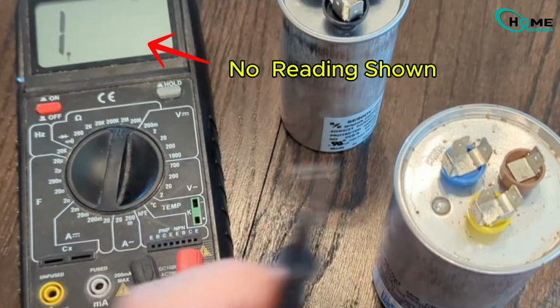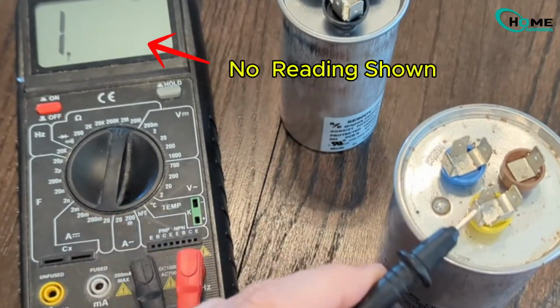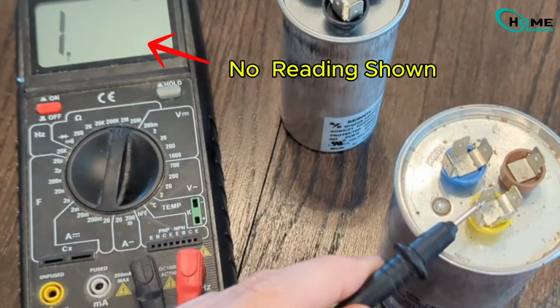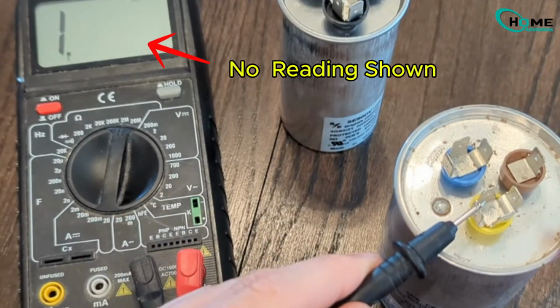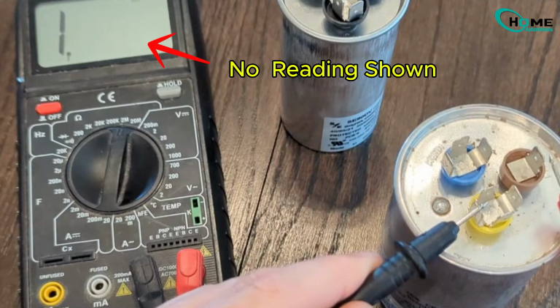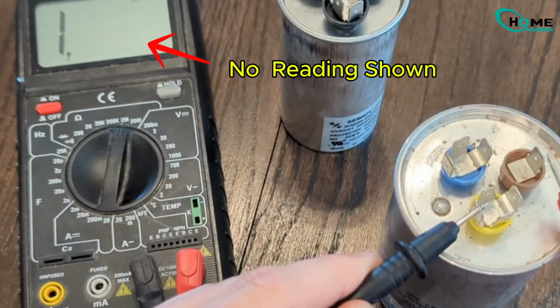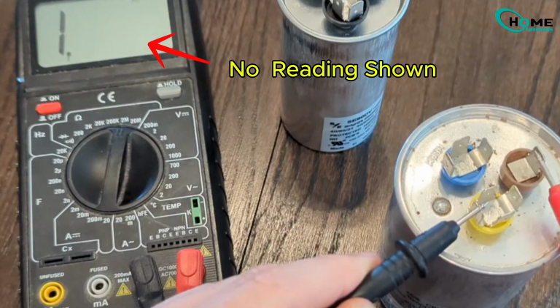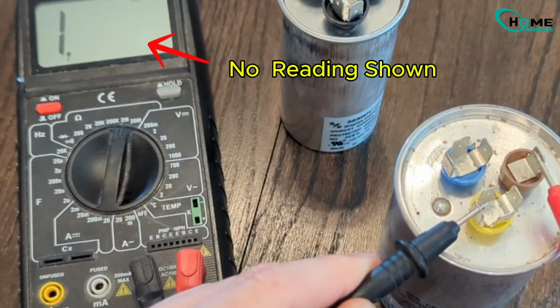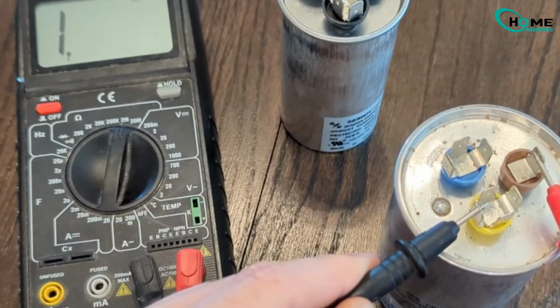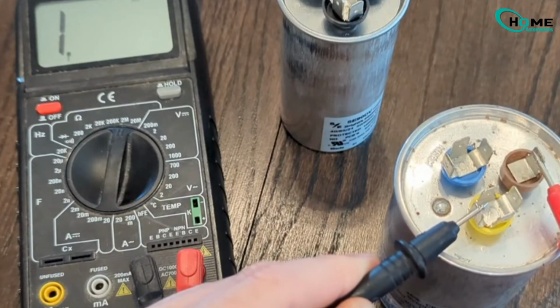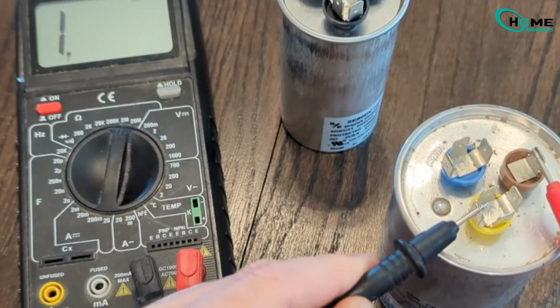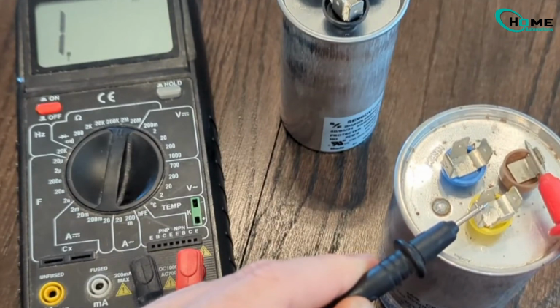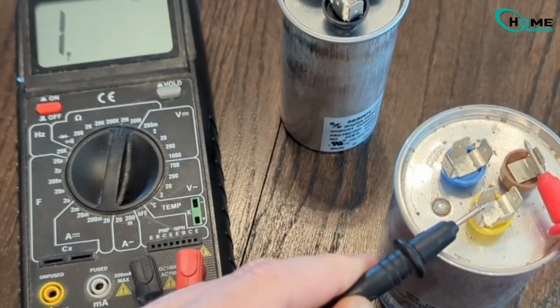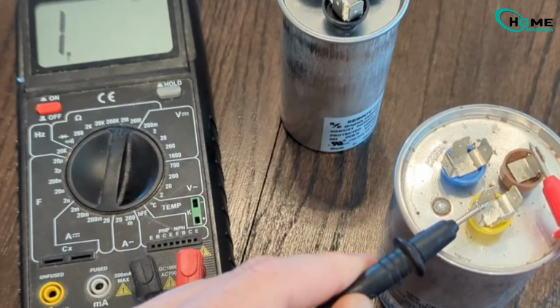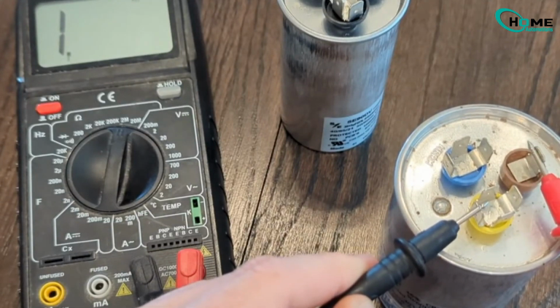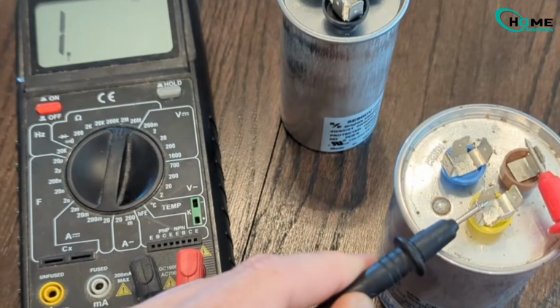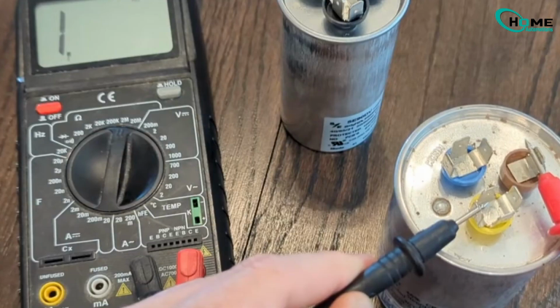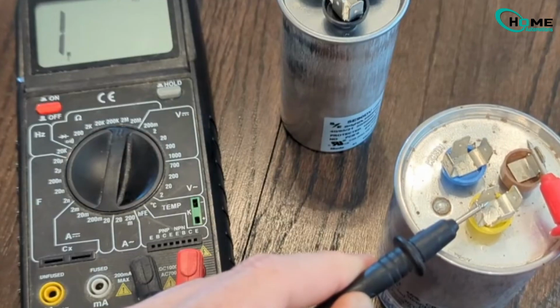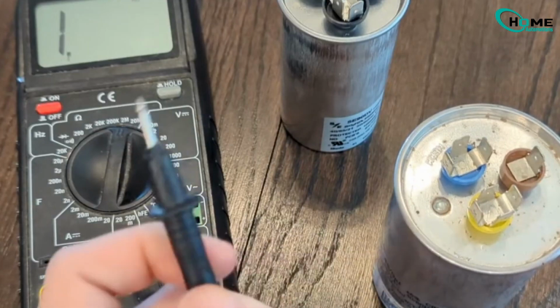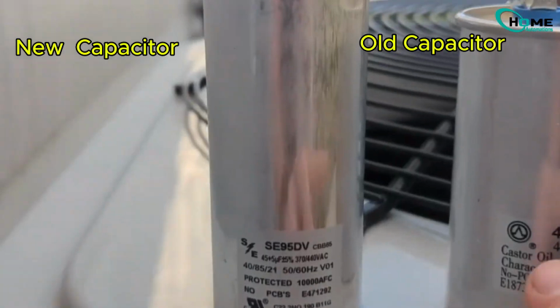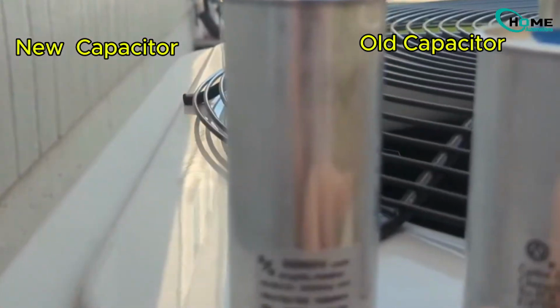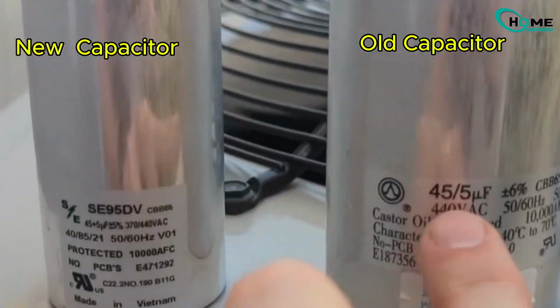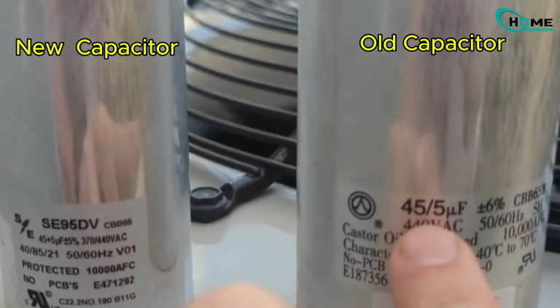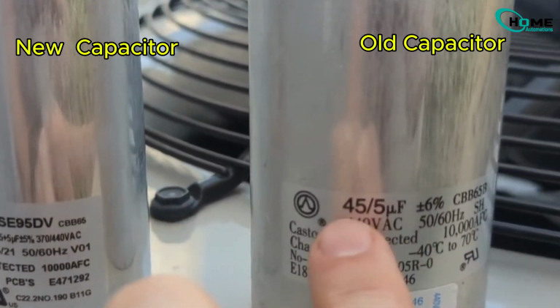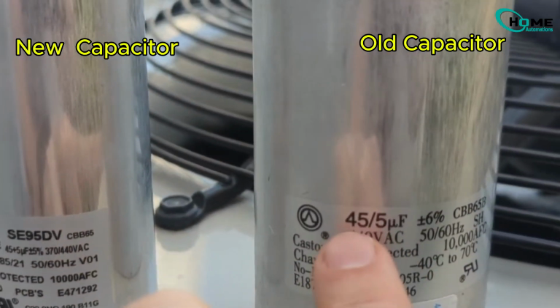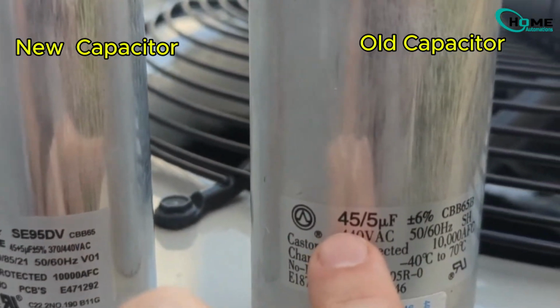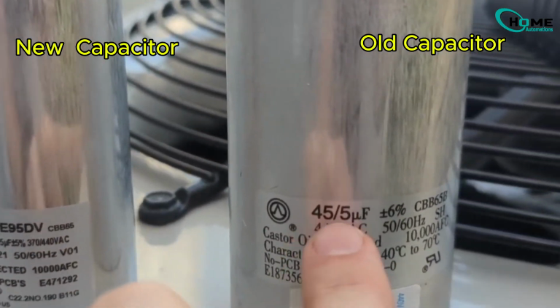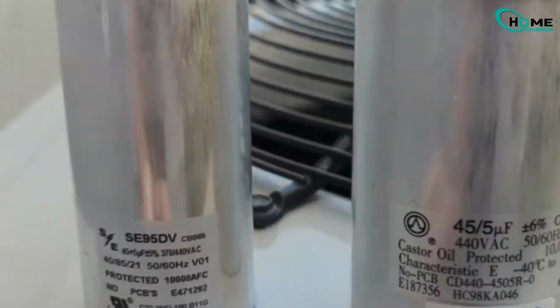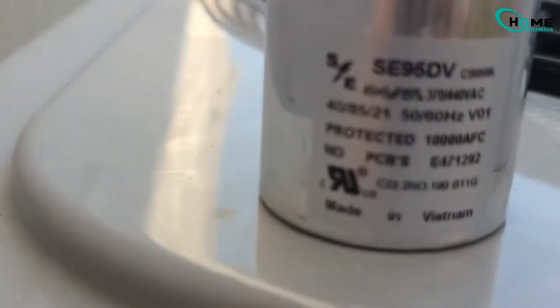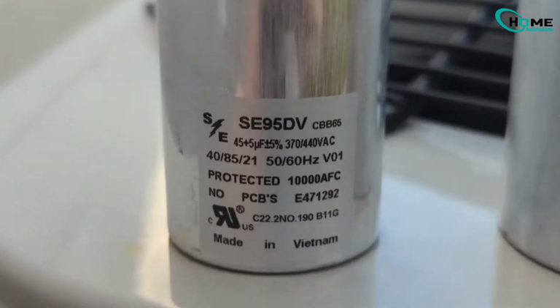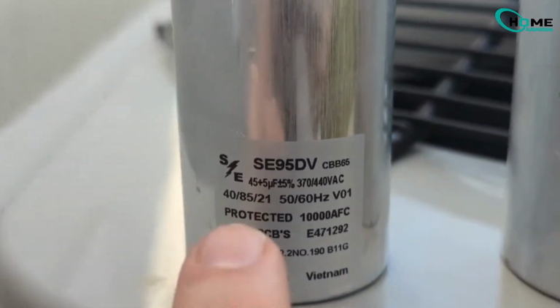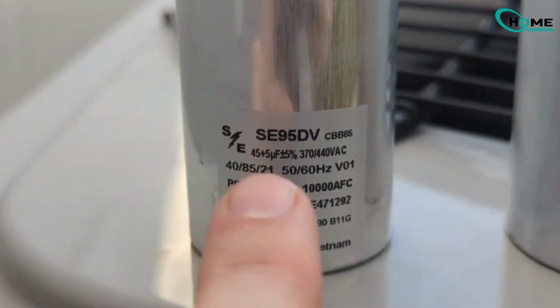Before replacing the capacitor, make sure the new one matches the rating of the old one exactly. For example, this one is rated at 45 plus 5 microfarads and 440 volts AC. The new one needs to be the same.